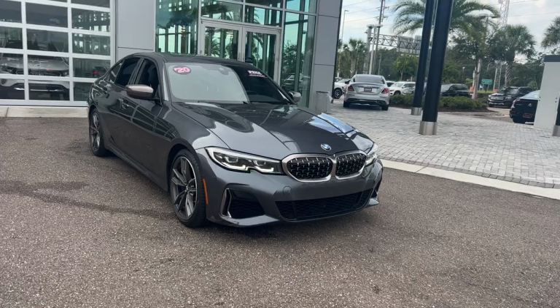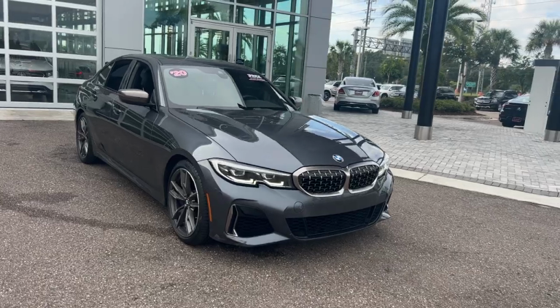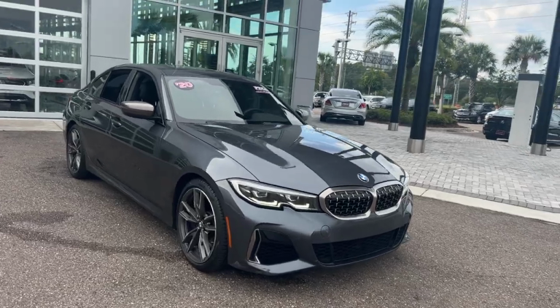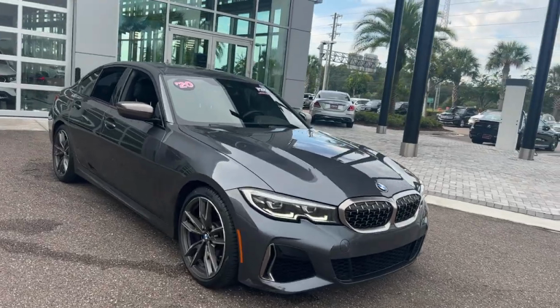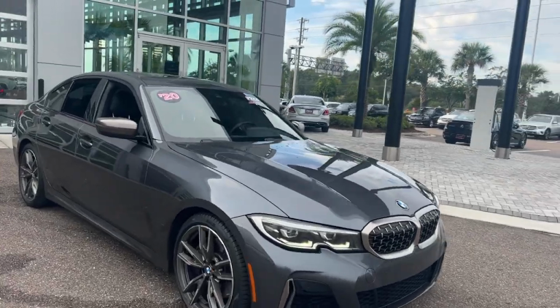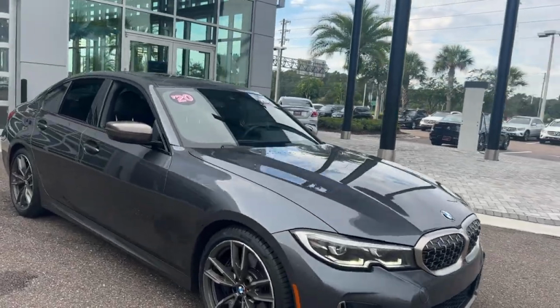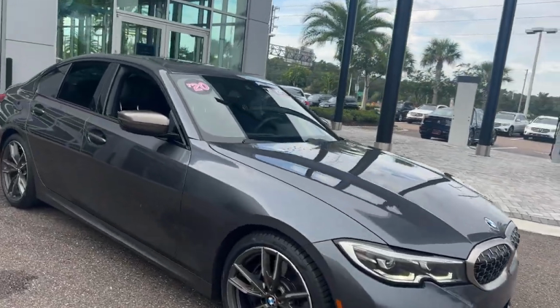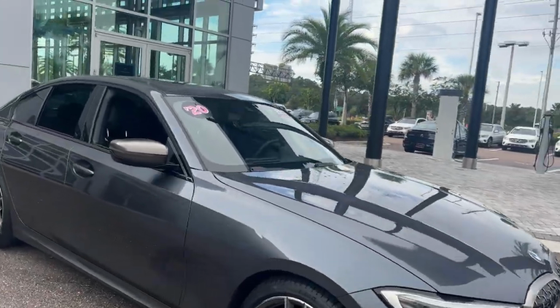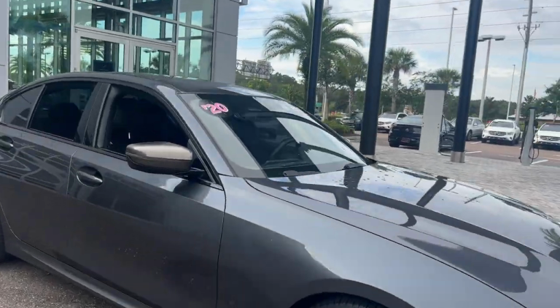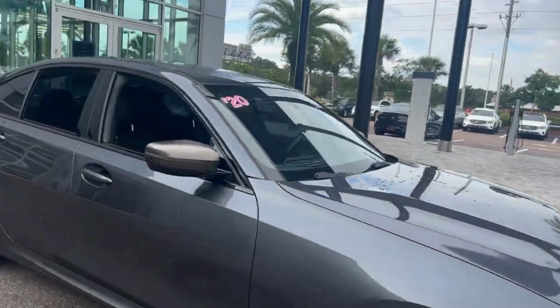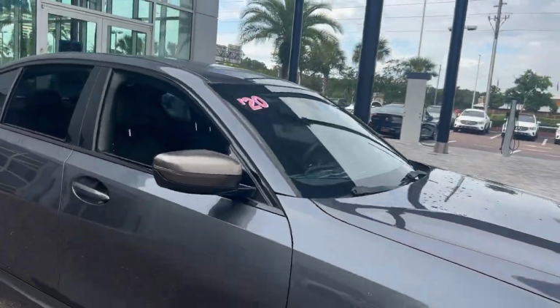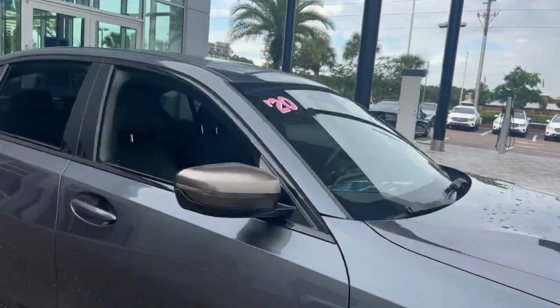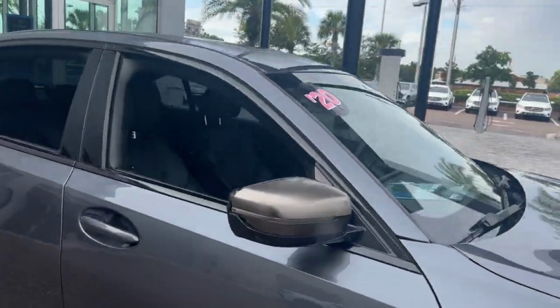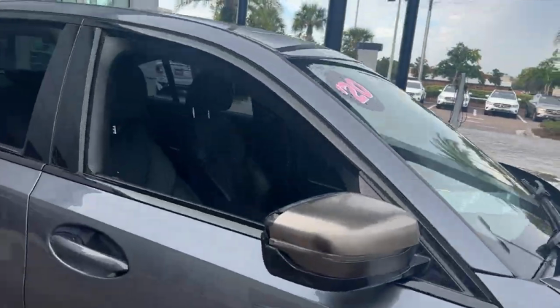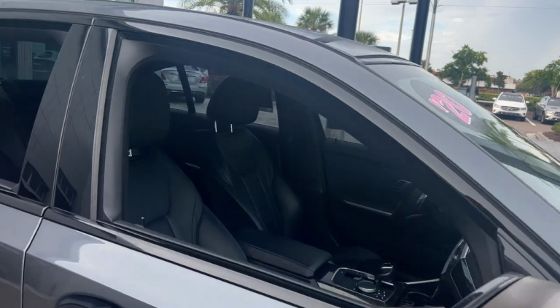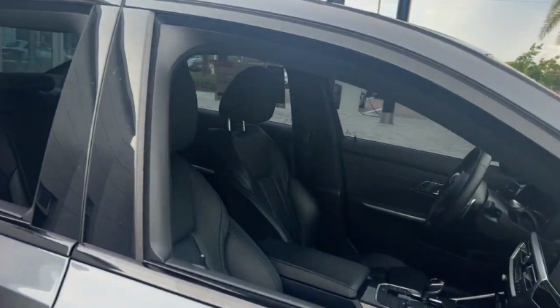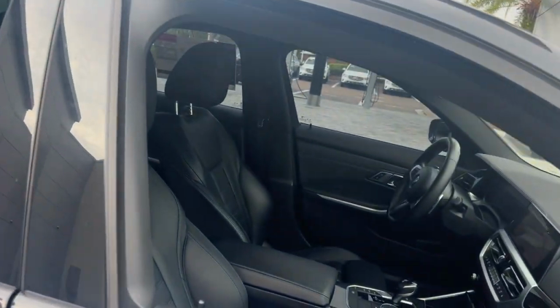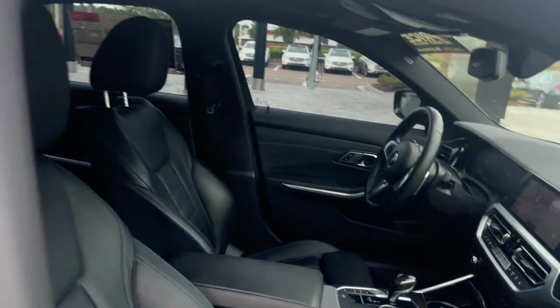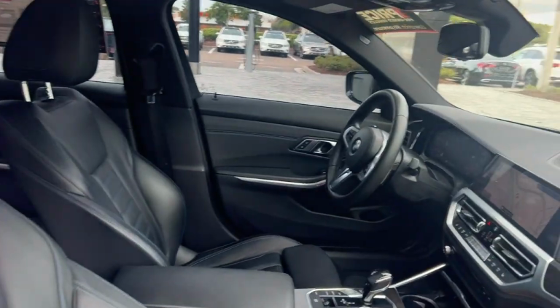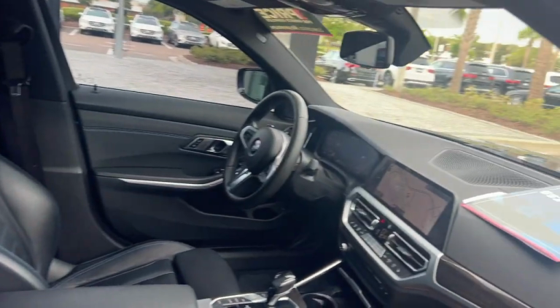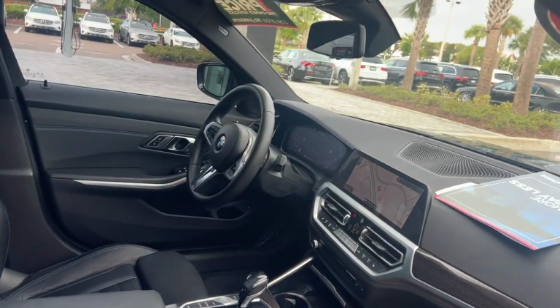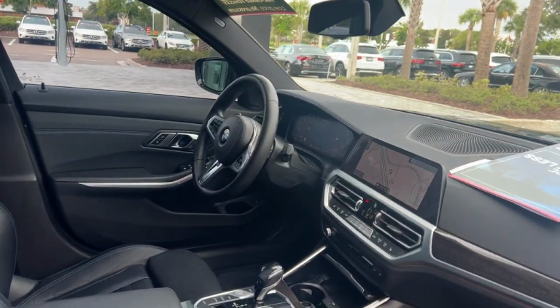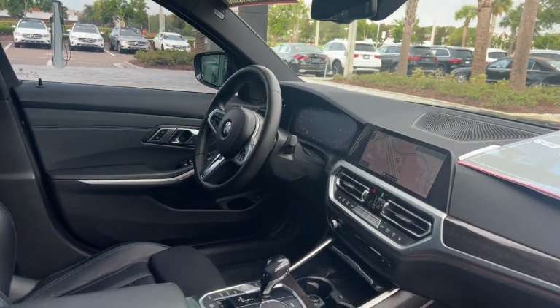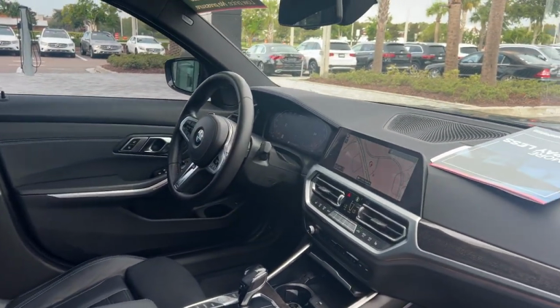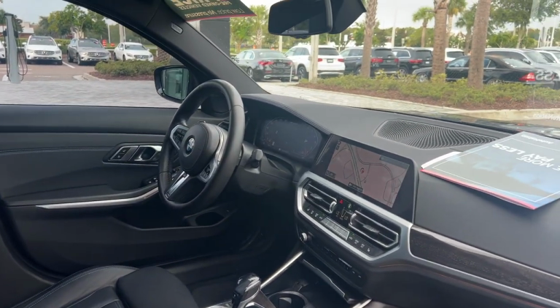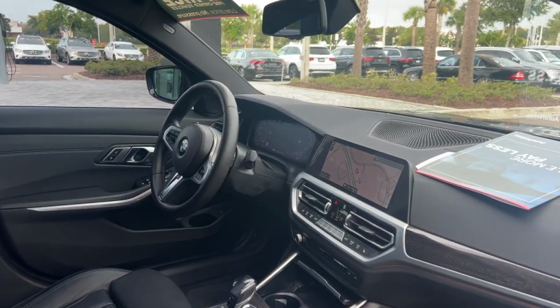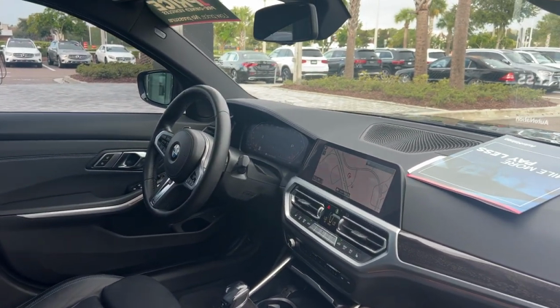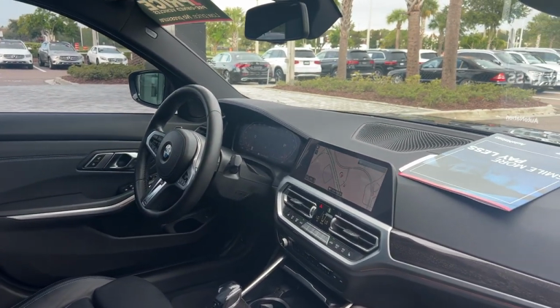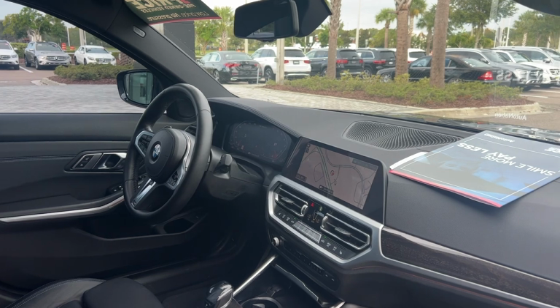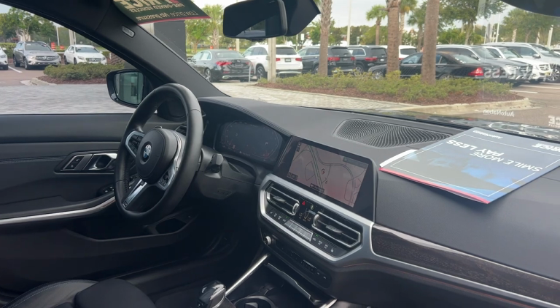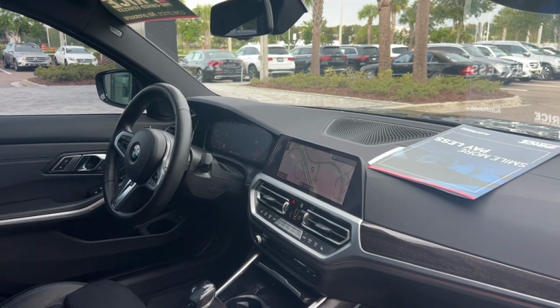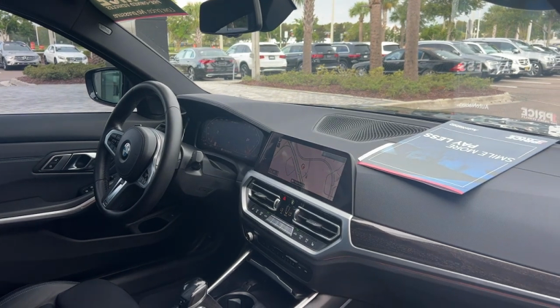This is a 2020 BMW M340i sedan, gray over black leather interior, dual power seats, memory seating on the driver's side, power windows, locks, and mirrors.